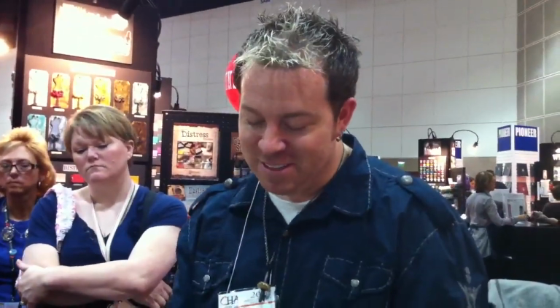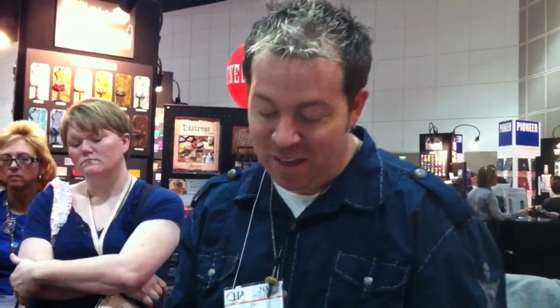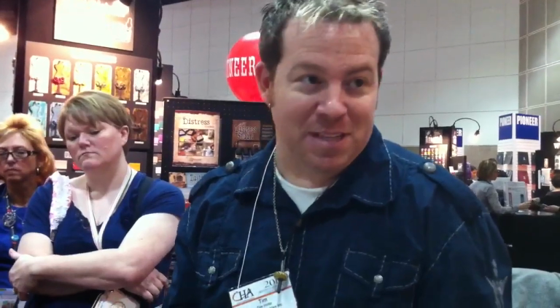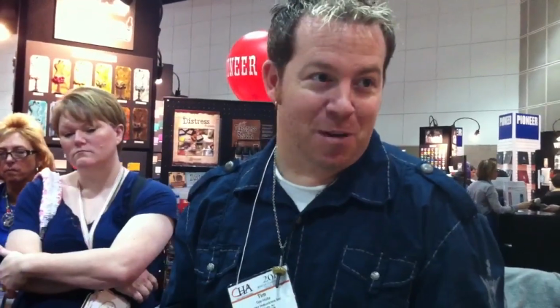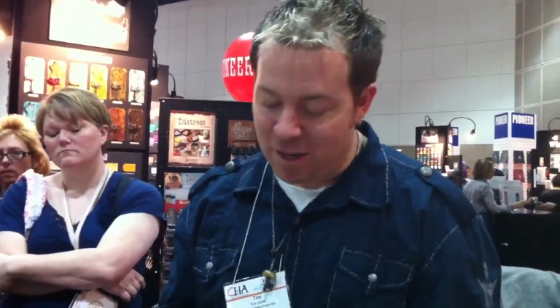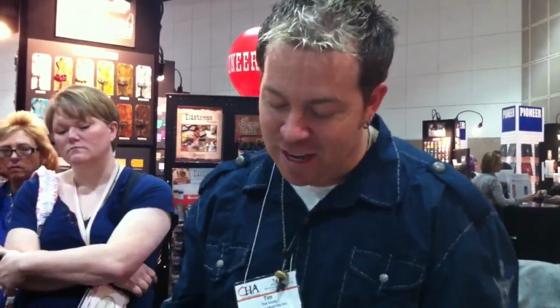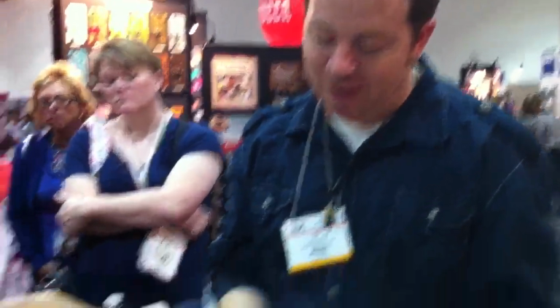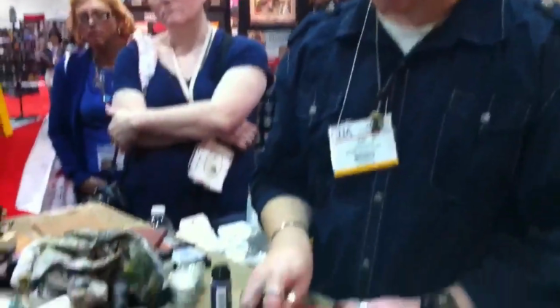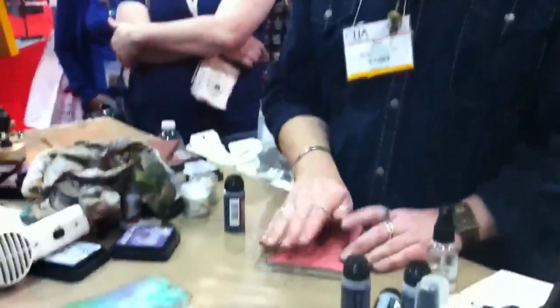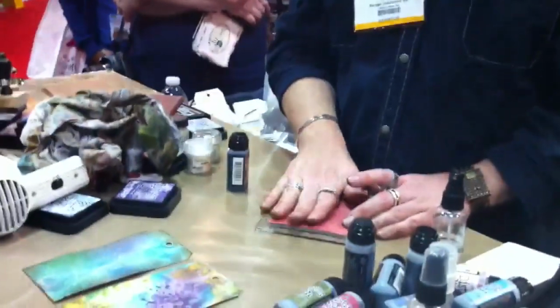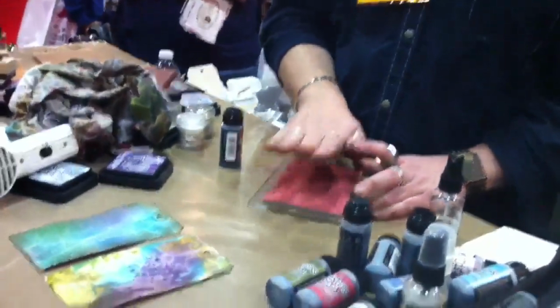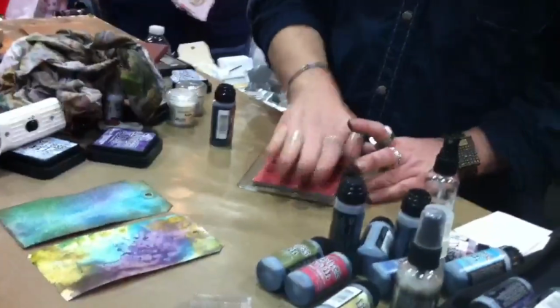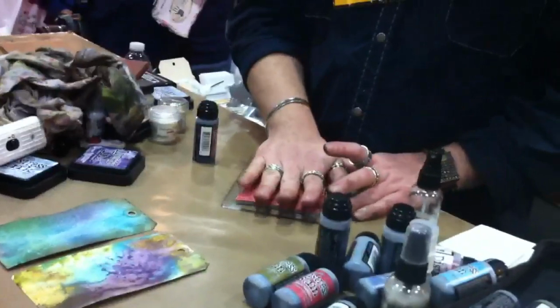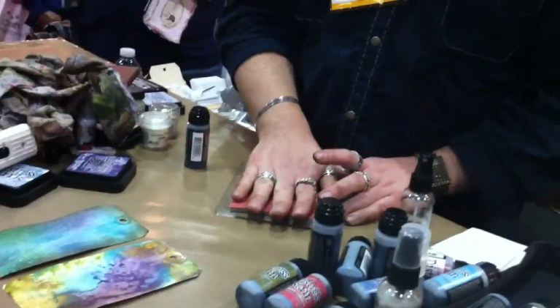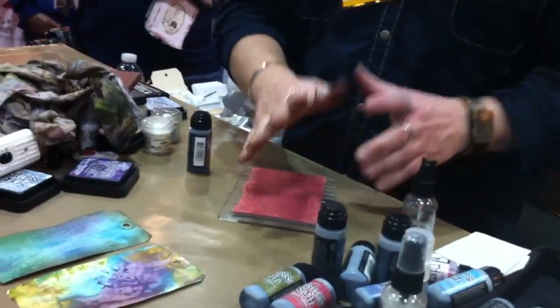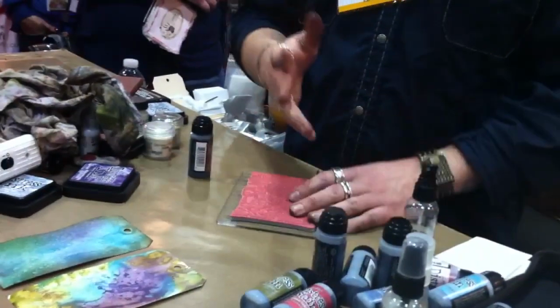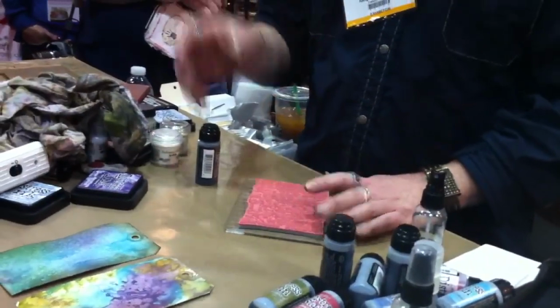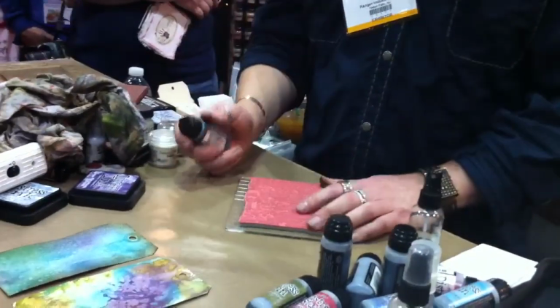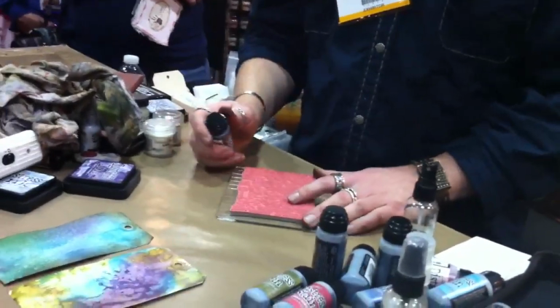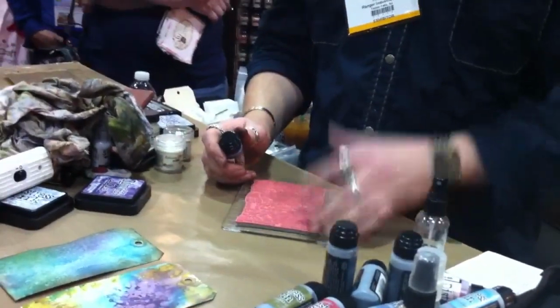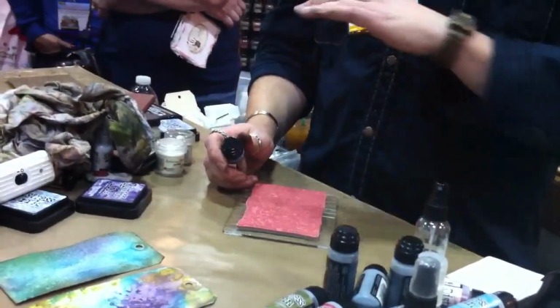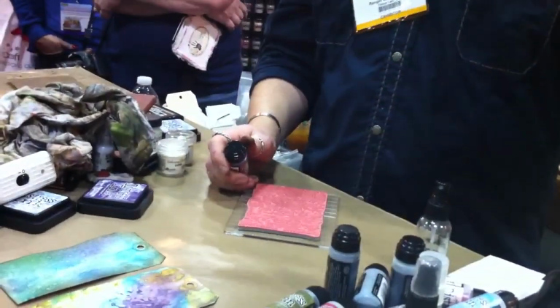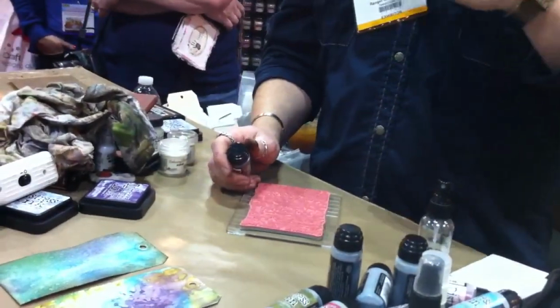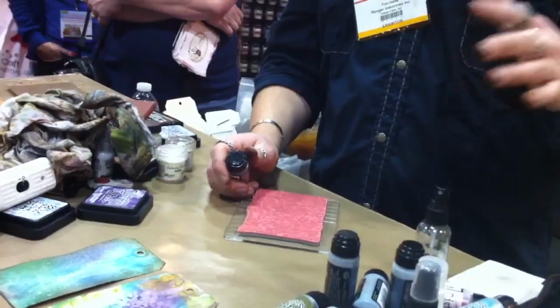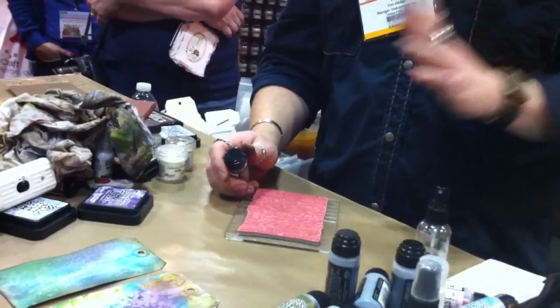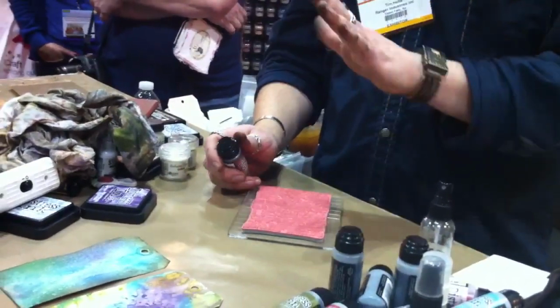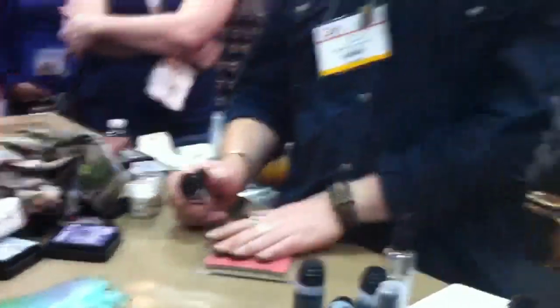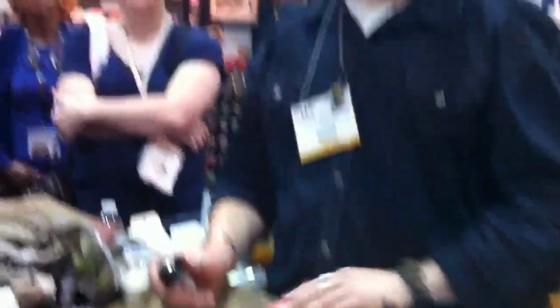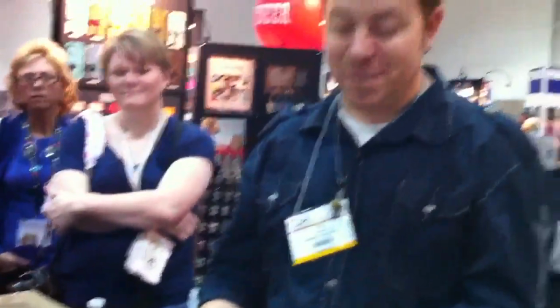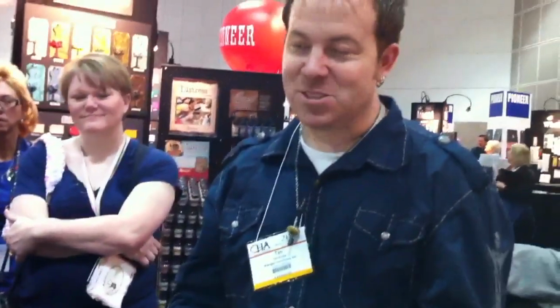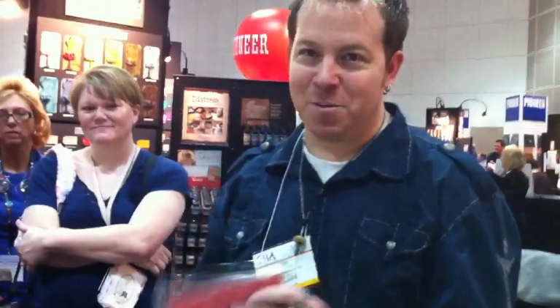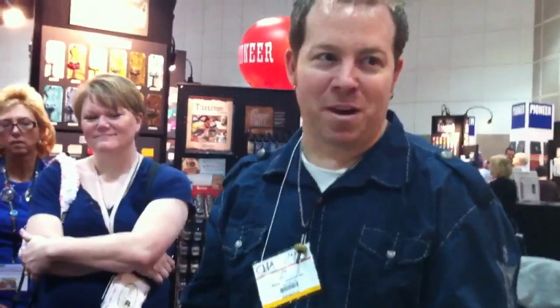They do an amazing job. But after the 100th set, we proved this was worthy of stepping it up. So Stampers Anonymous changed all their equipment, got all new stuff in, so they can mold them, screen them, and put them on.